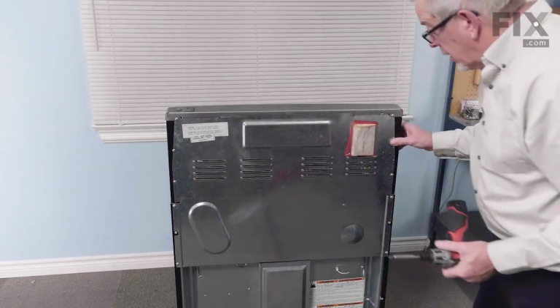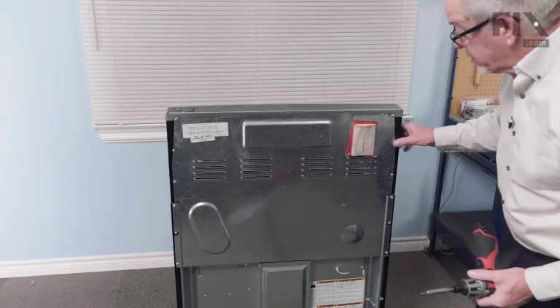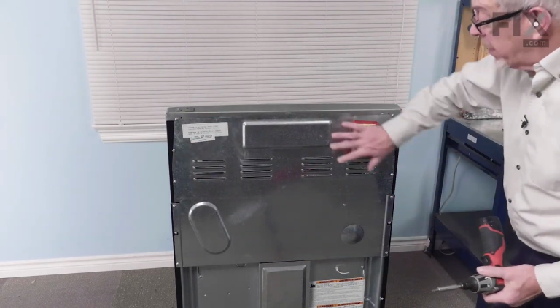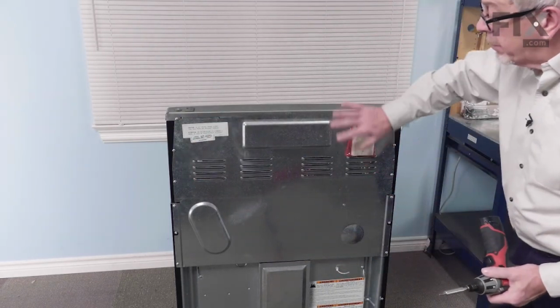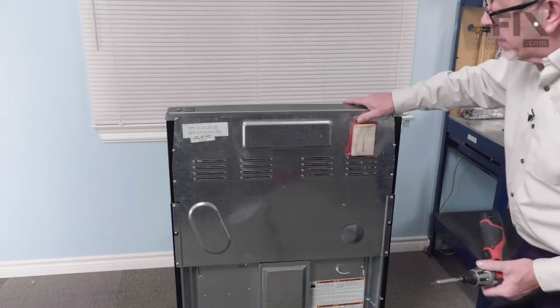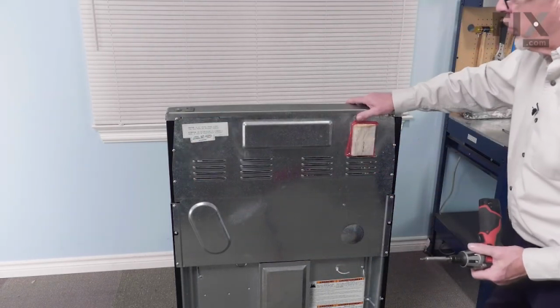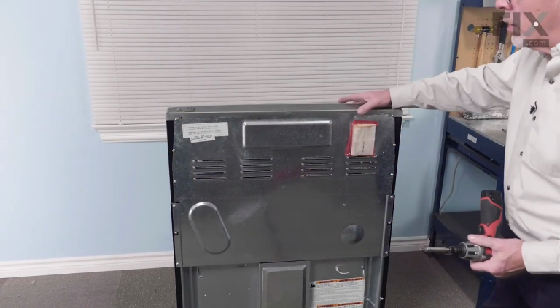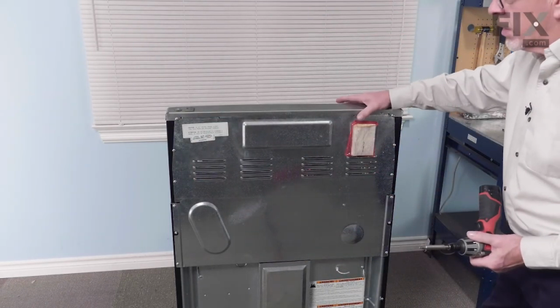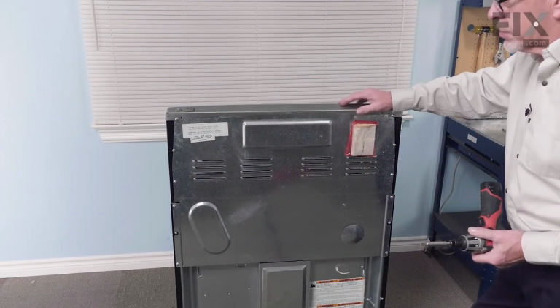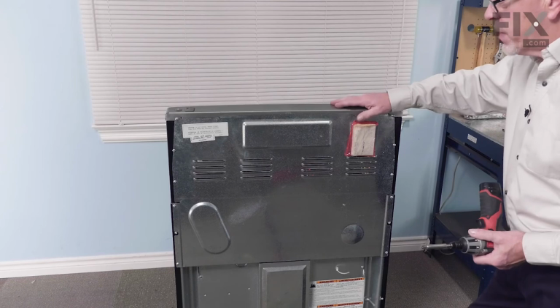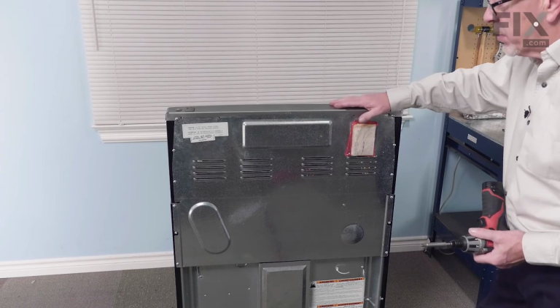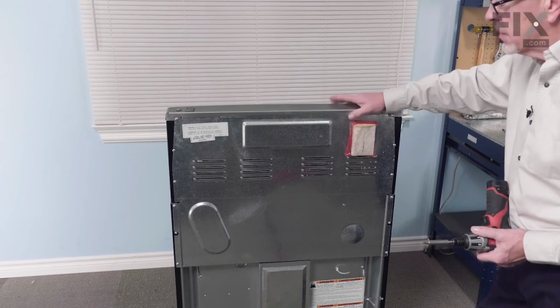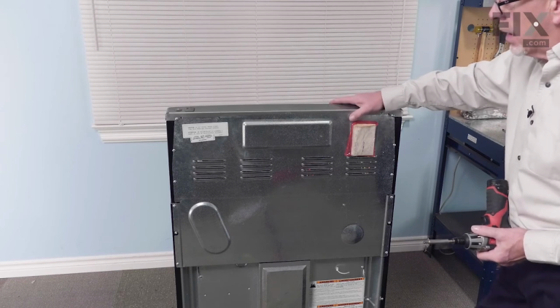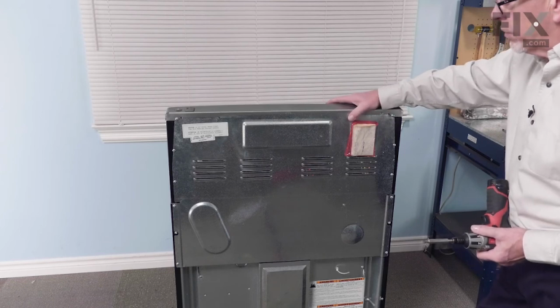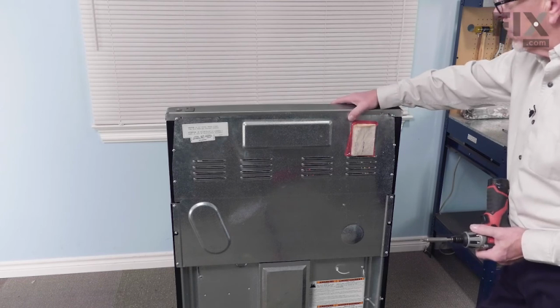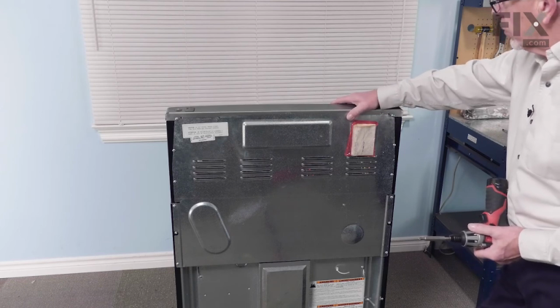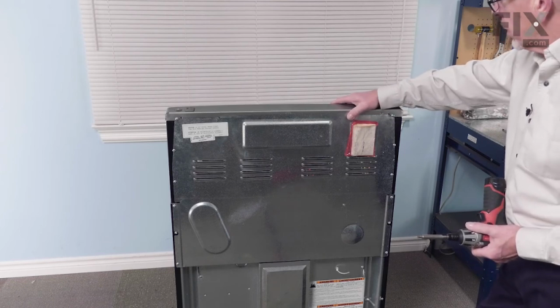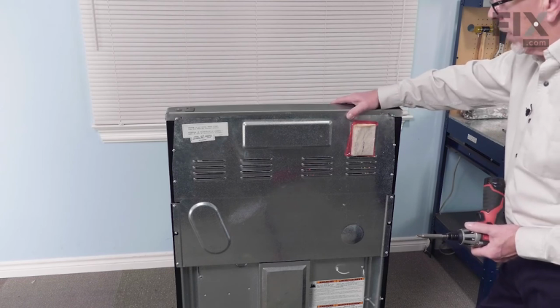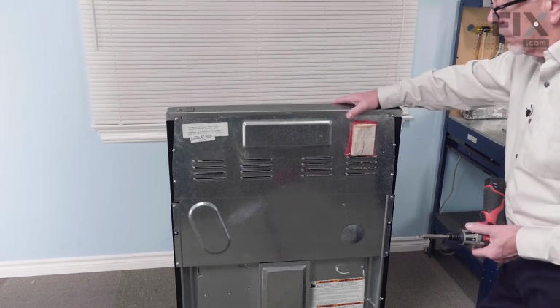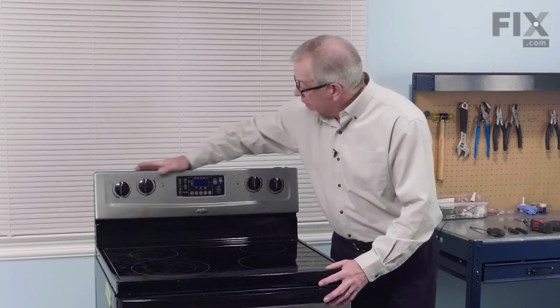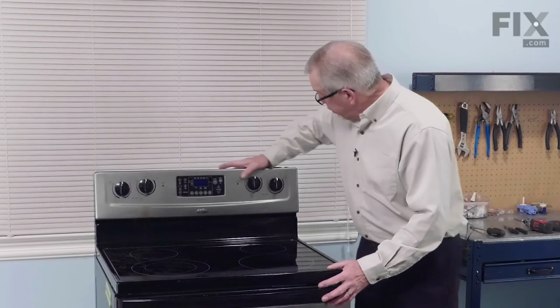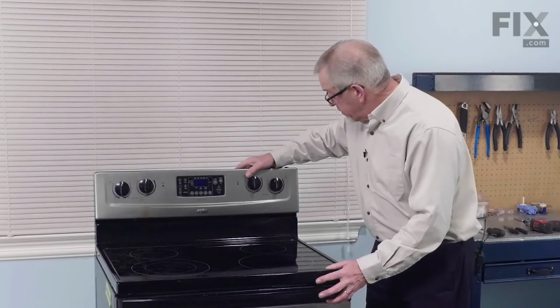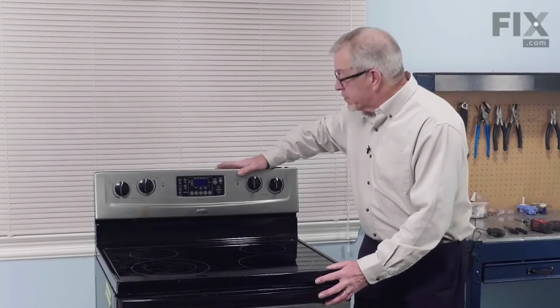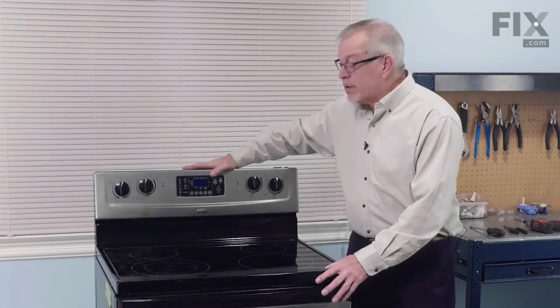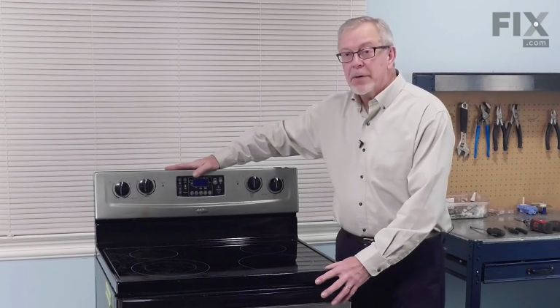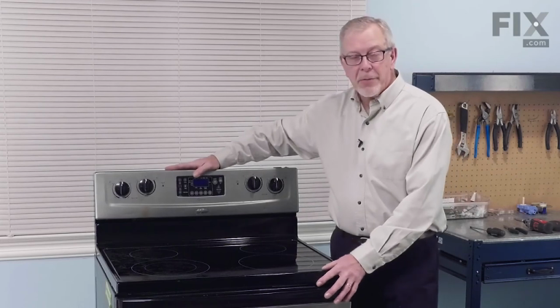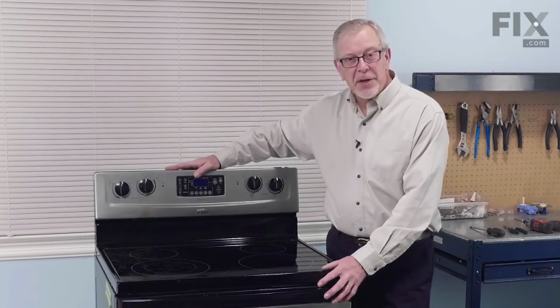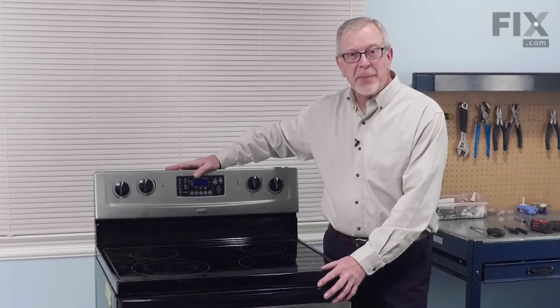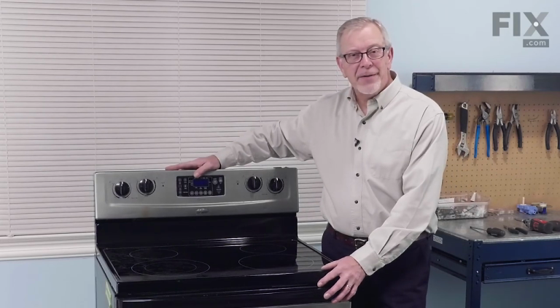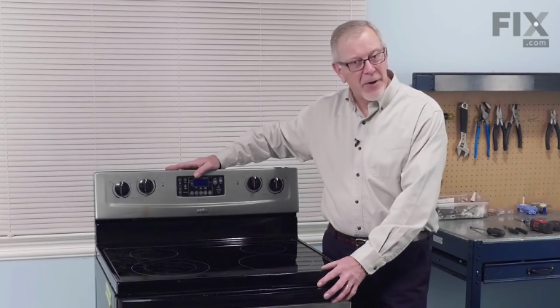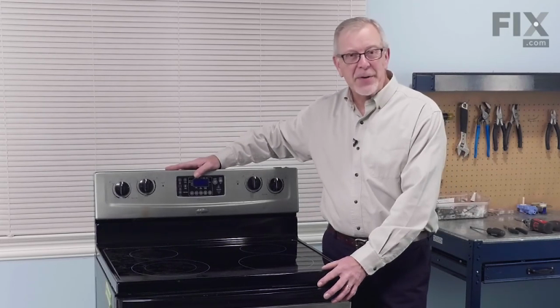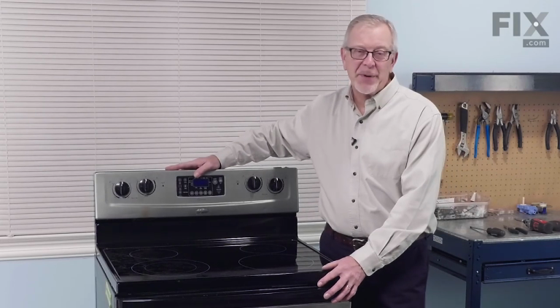Once we have that back panel secure, we push the range back into place and we'll be ready to reconnect our power. Now that we have the range back in position, we're ready to reconnect the power and our repair is complete.